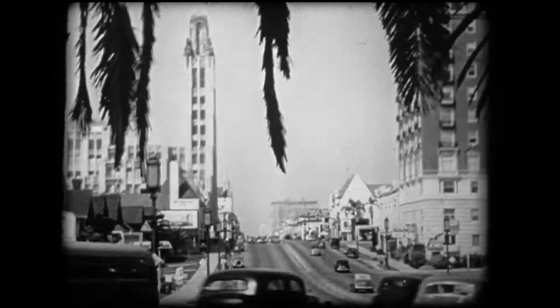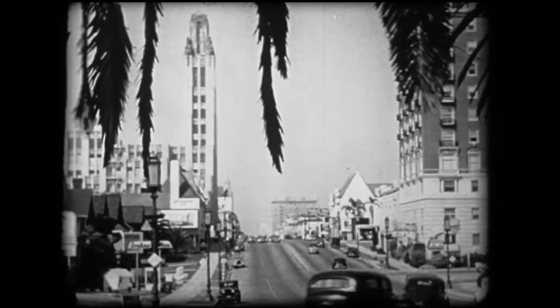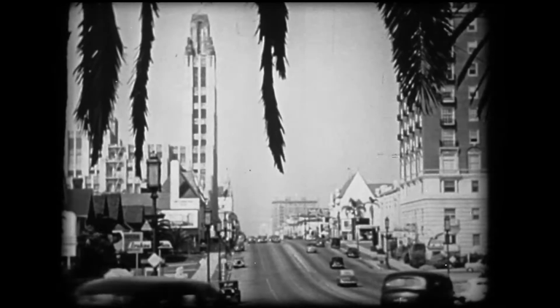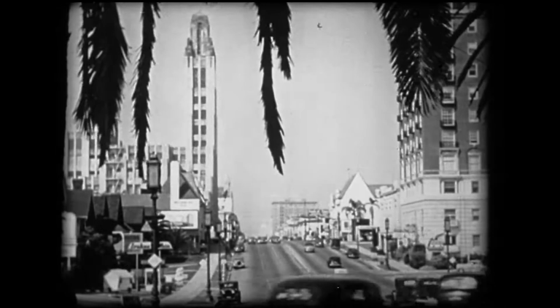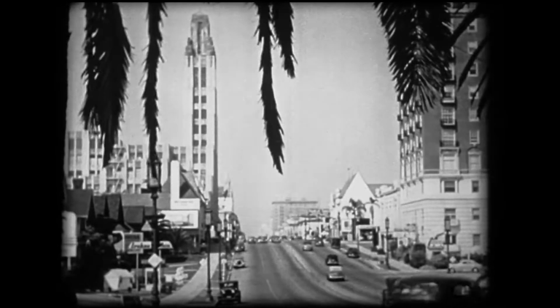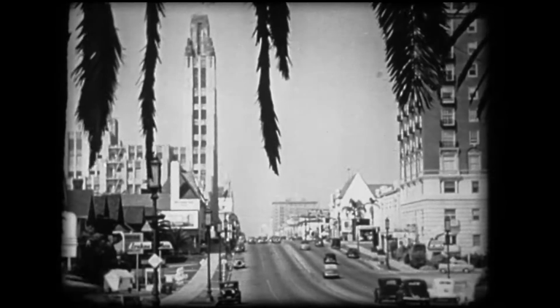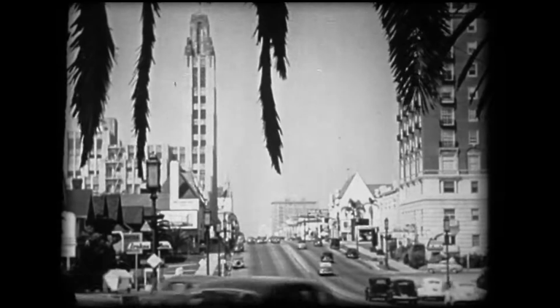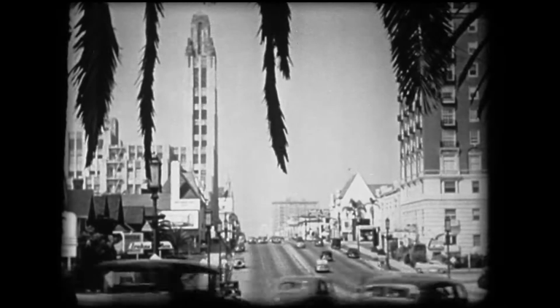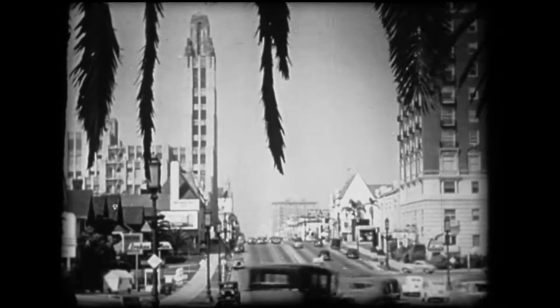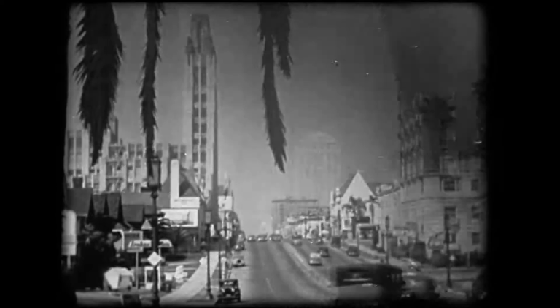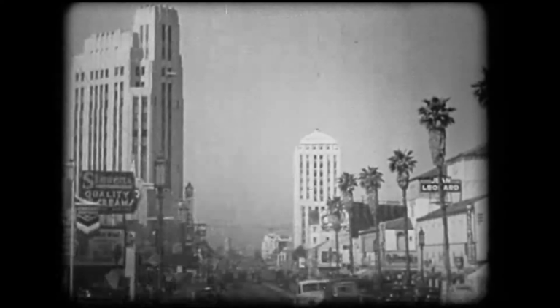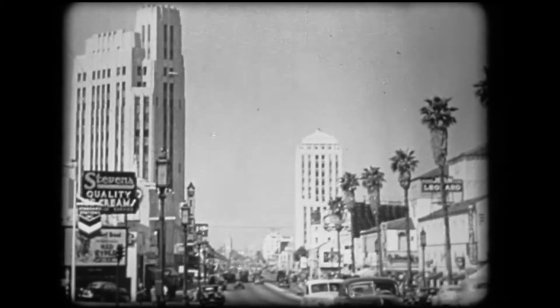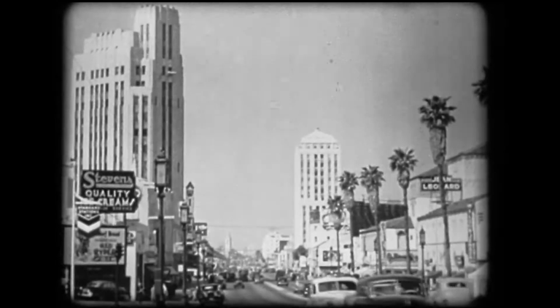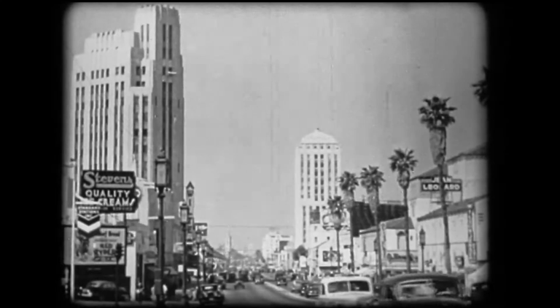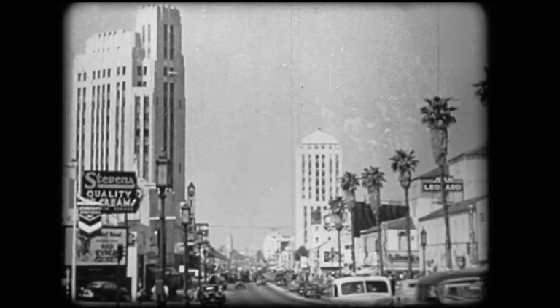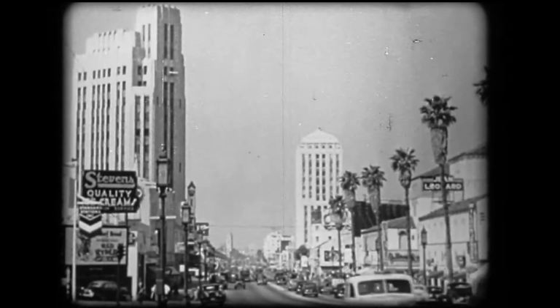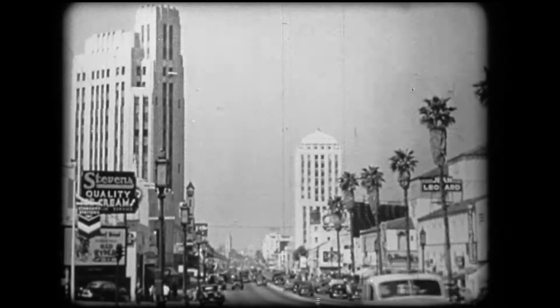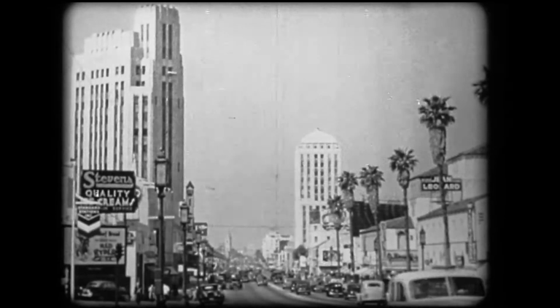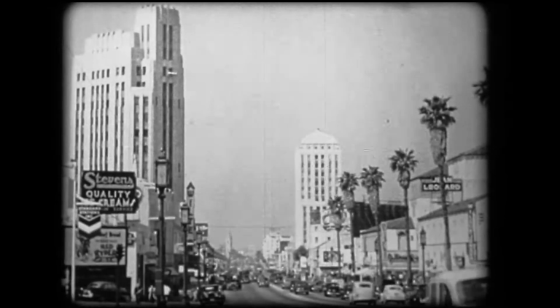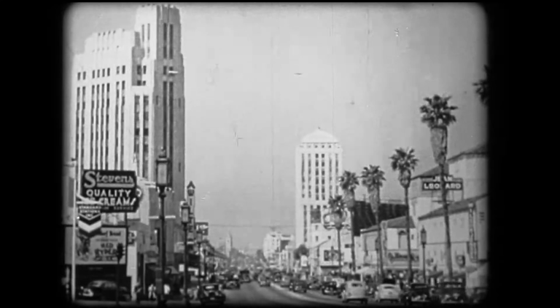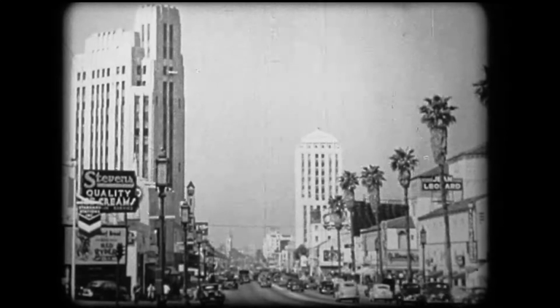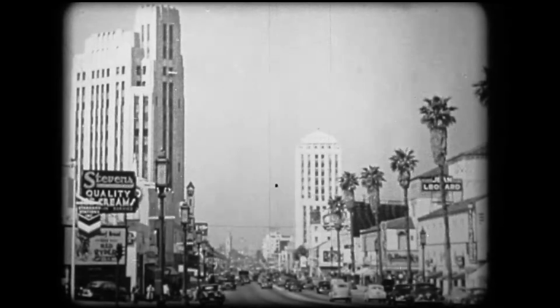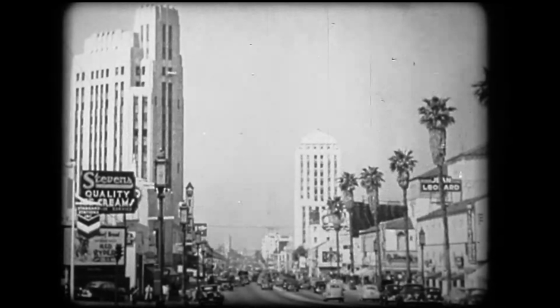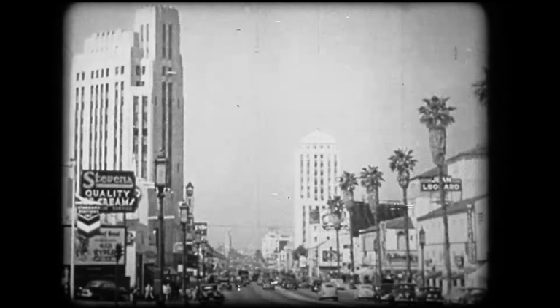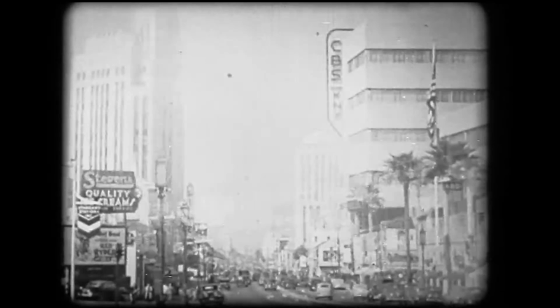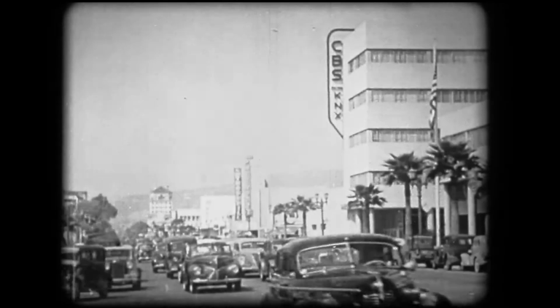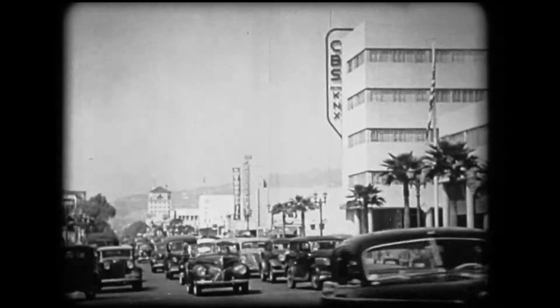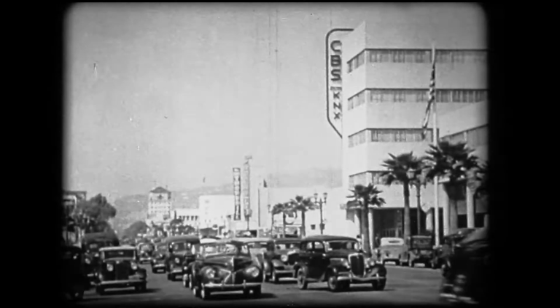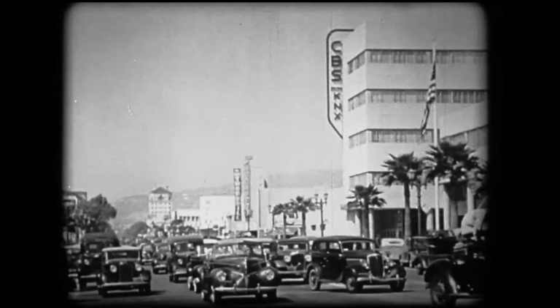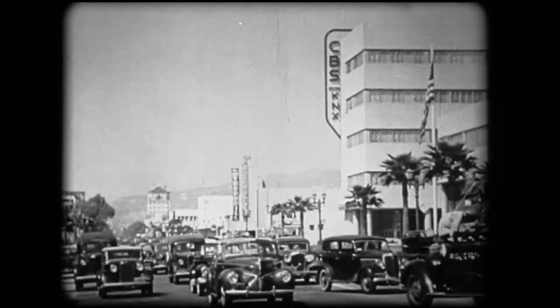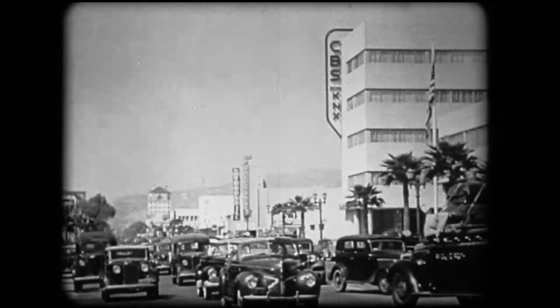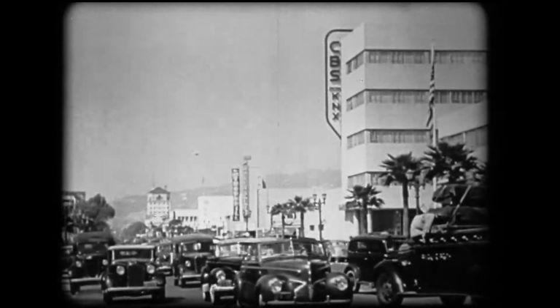From downtown Los Angeles to the sea stretches one of the world's most beautiful streets, Wilshire Boulevard. And then to Radio Row on Sunset Boulevard.